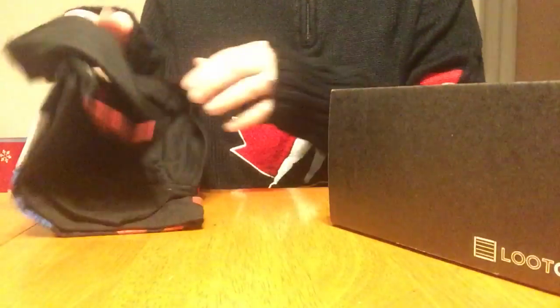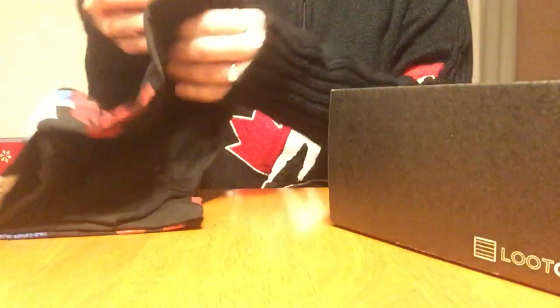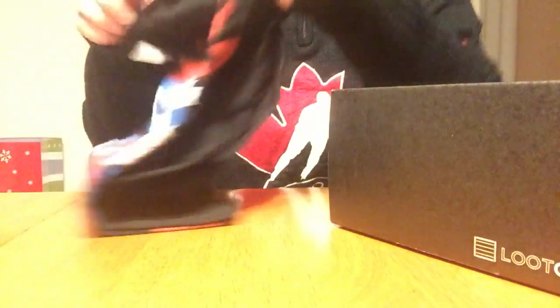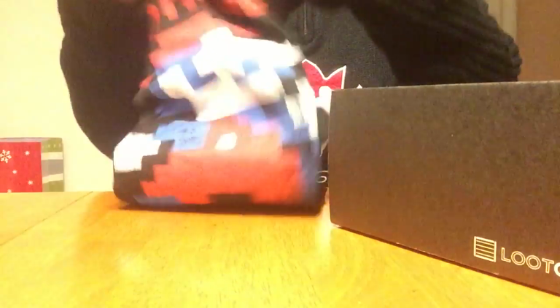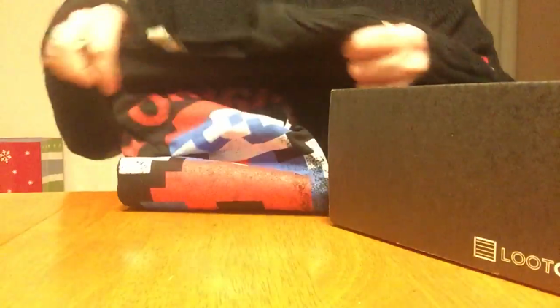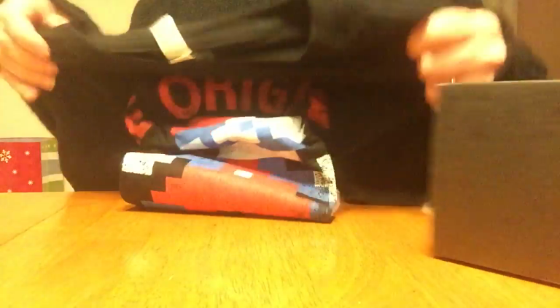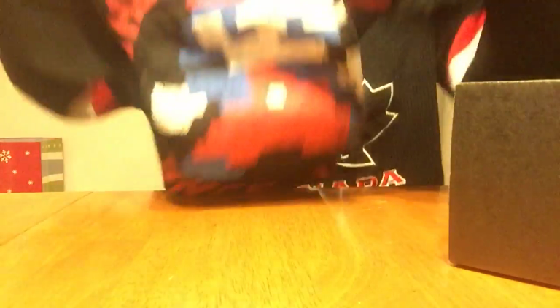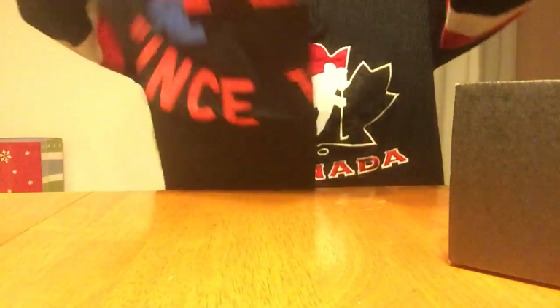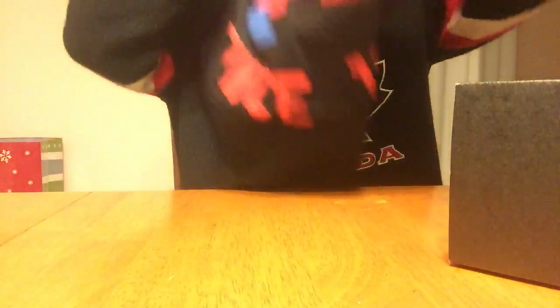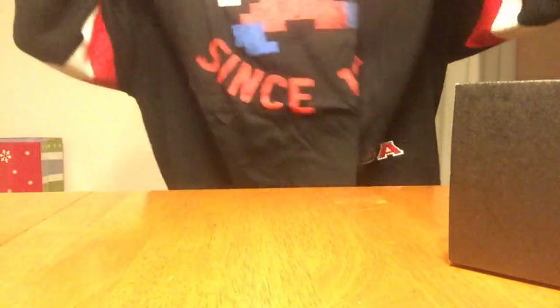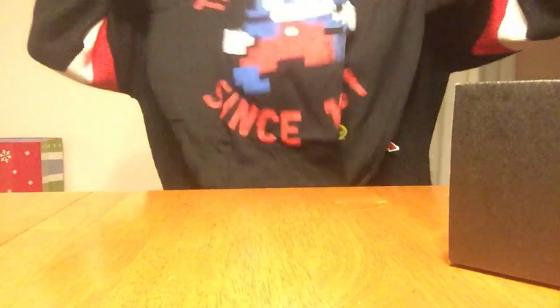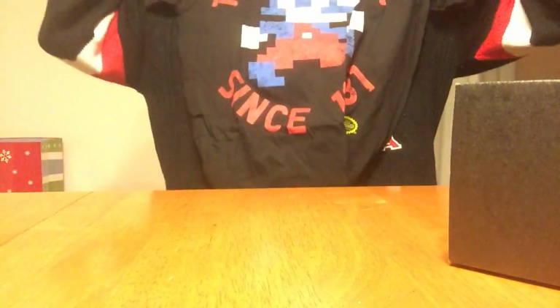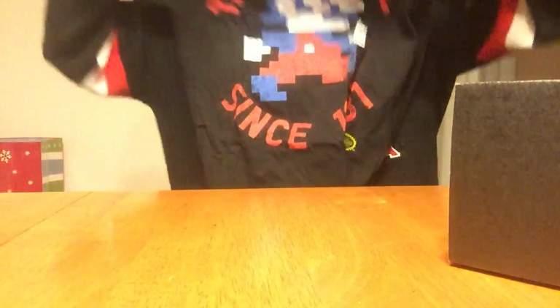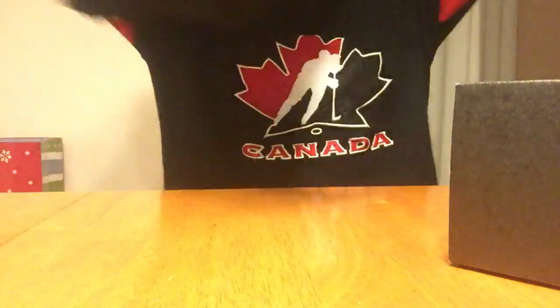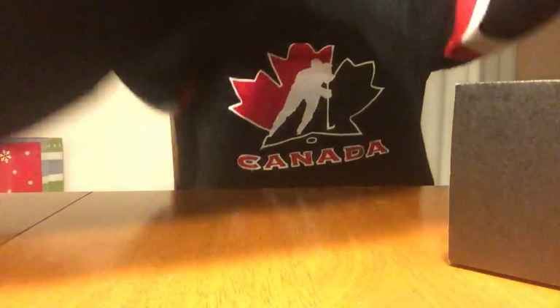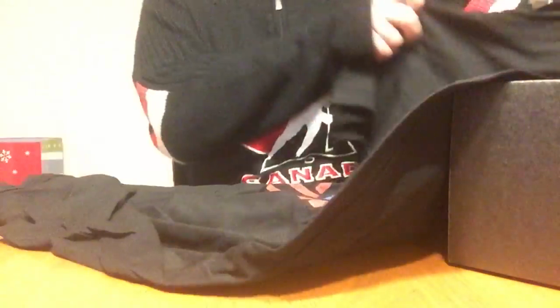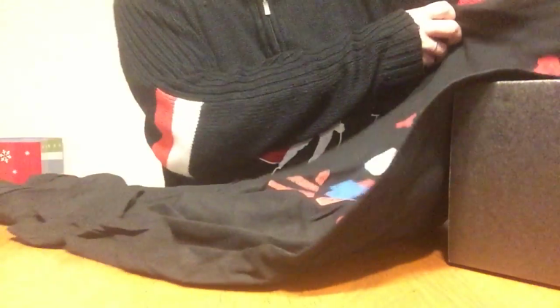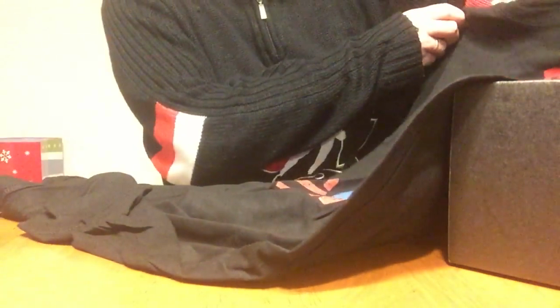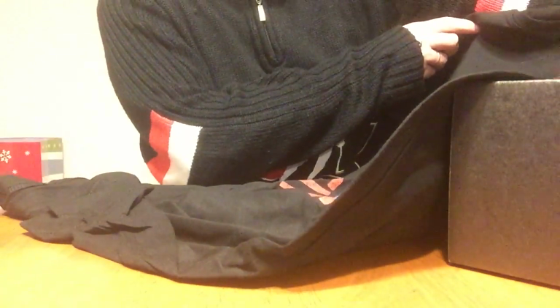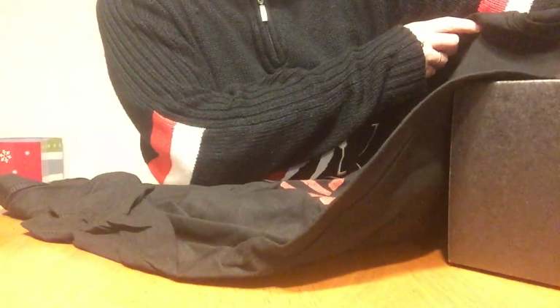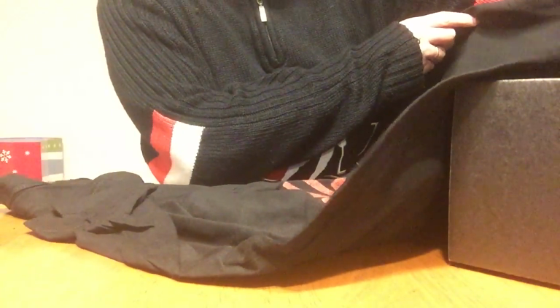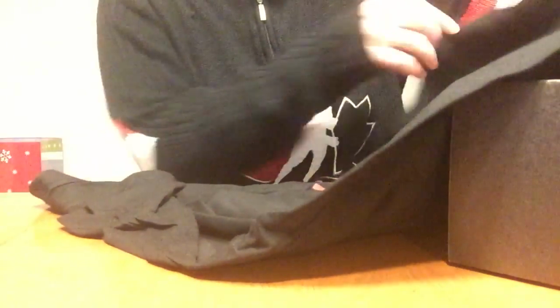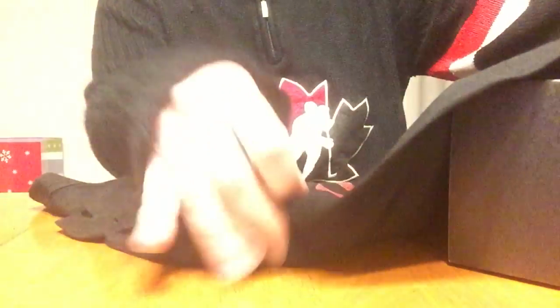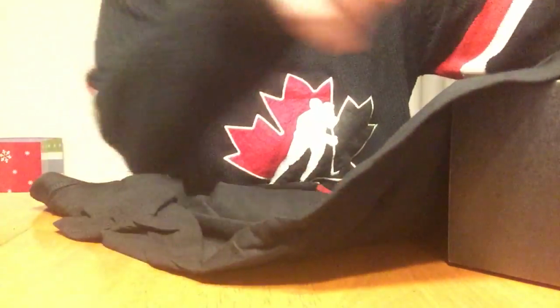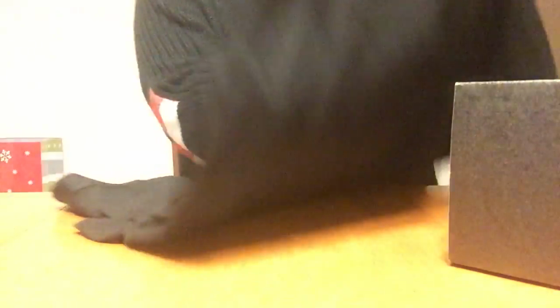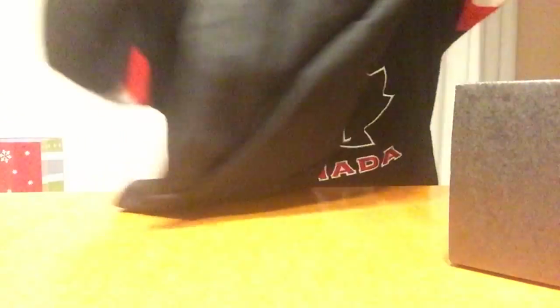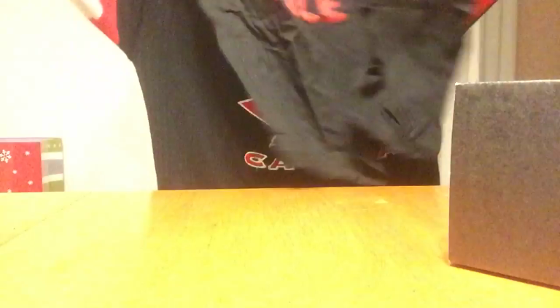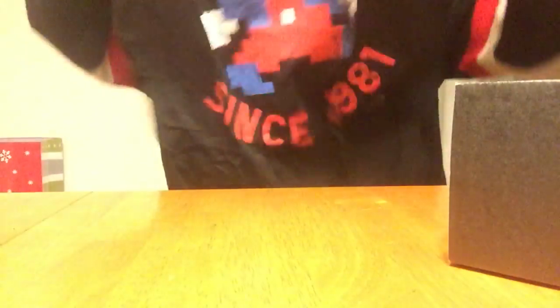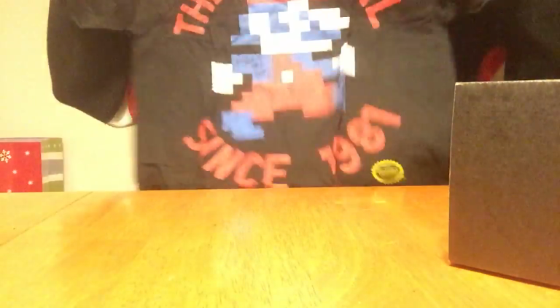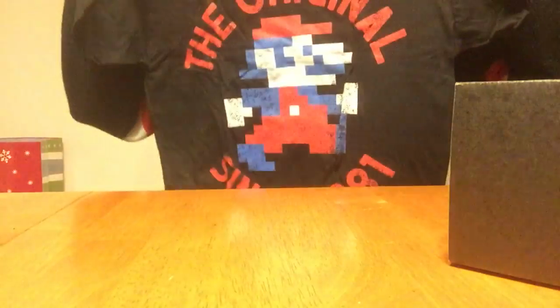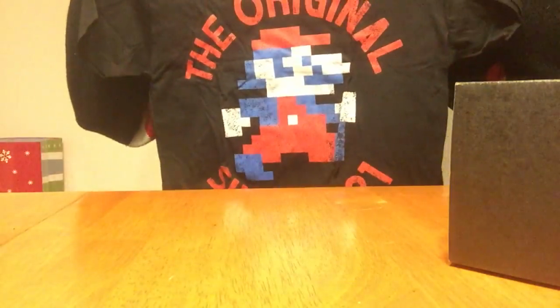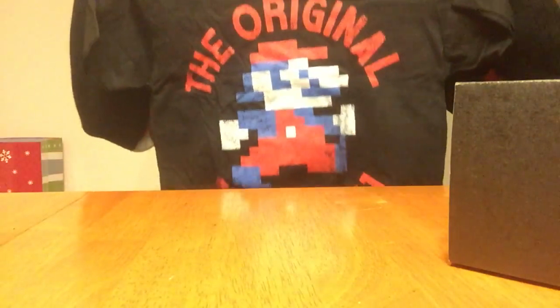Ooh, it looks like I got a Mario shirt! That's really cute. It says the original since 1981. It's a really cute shirt.